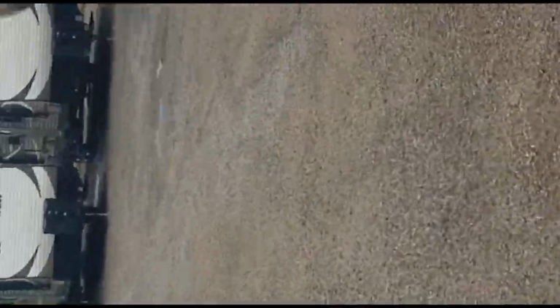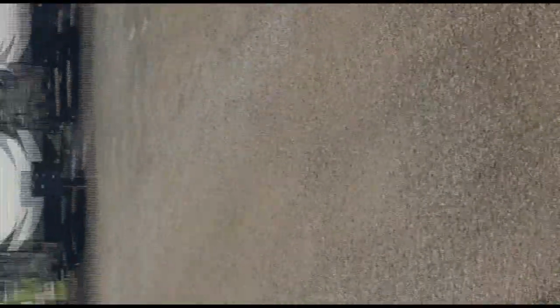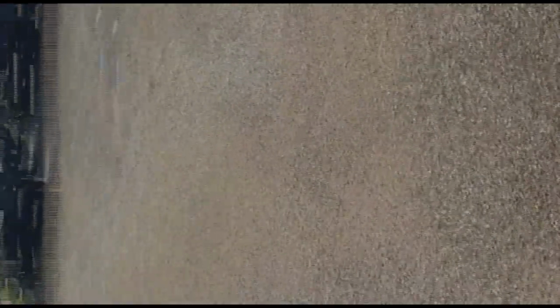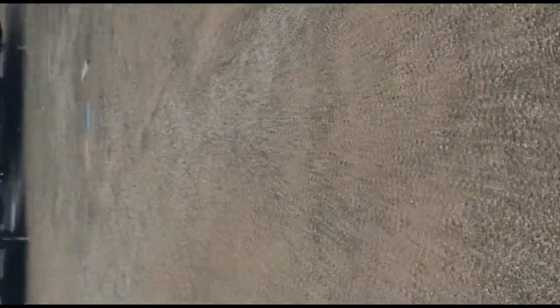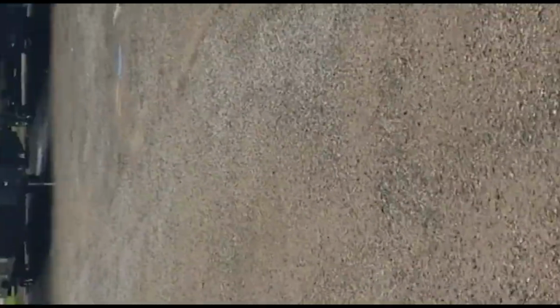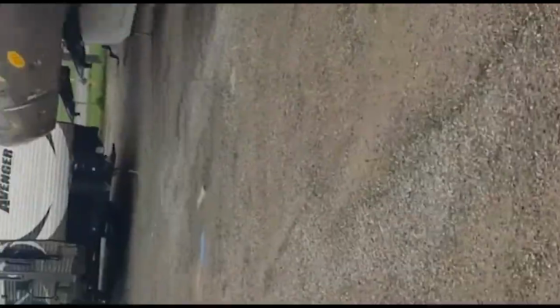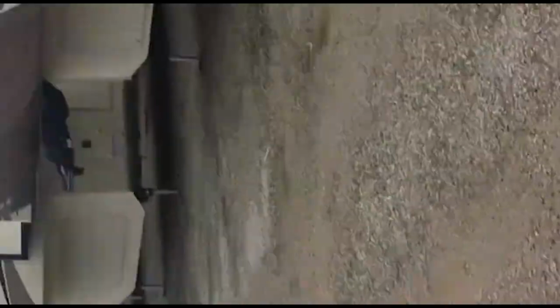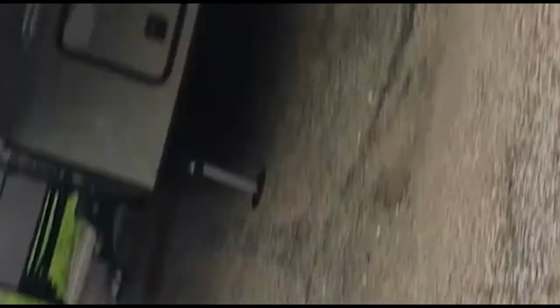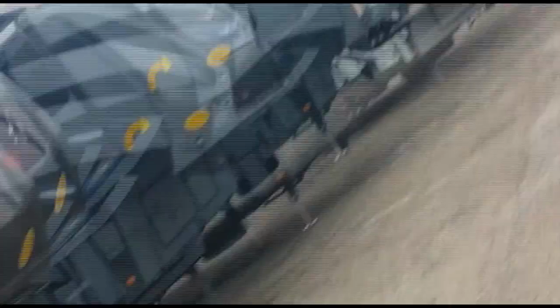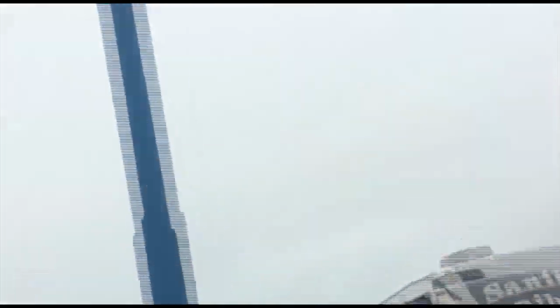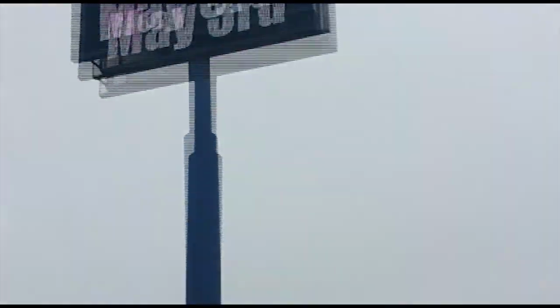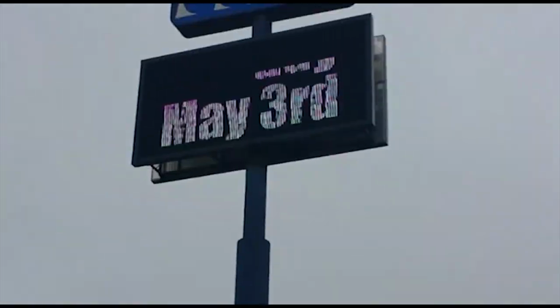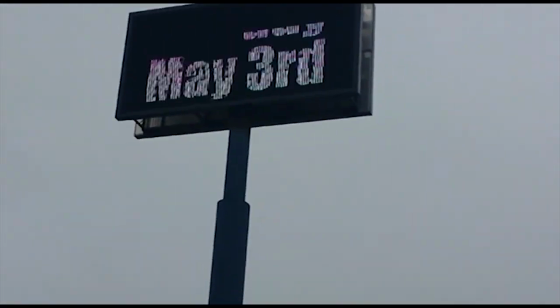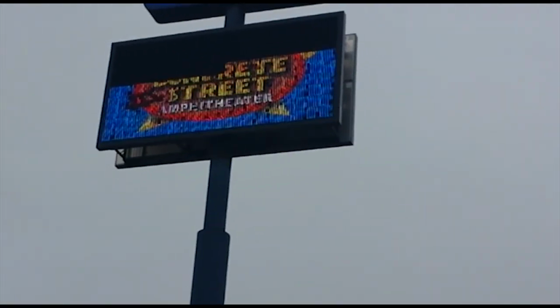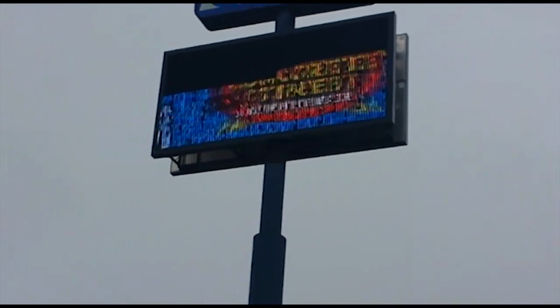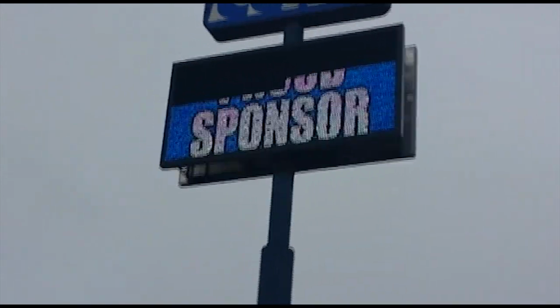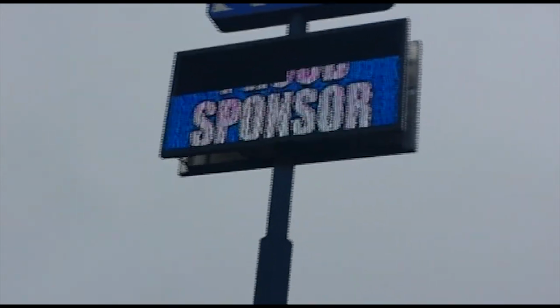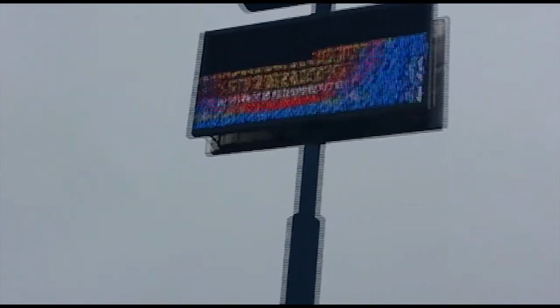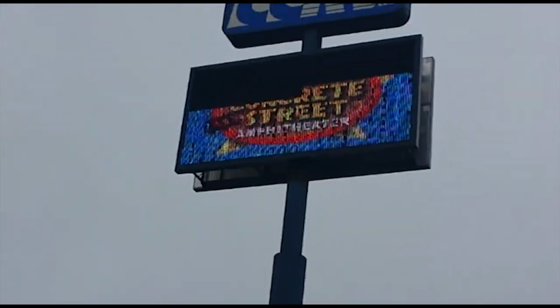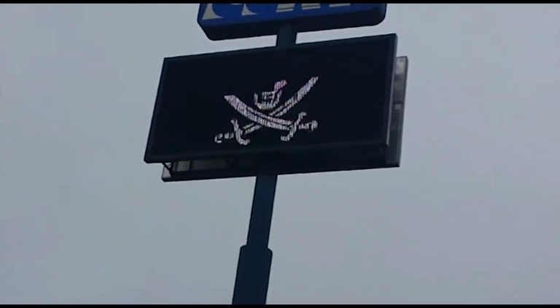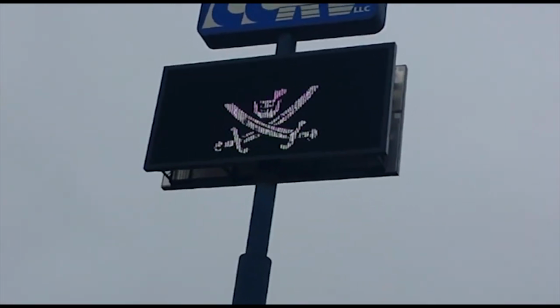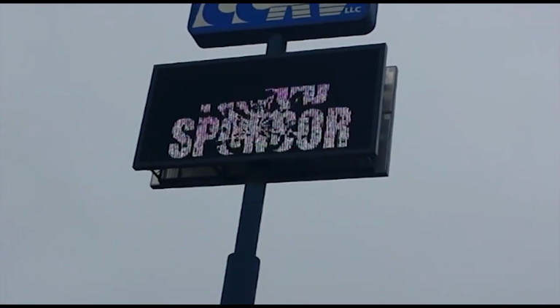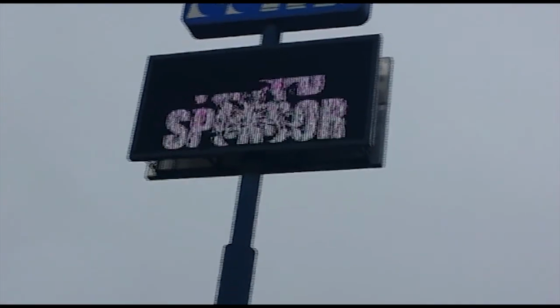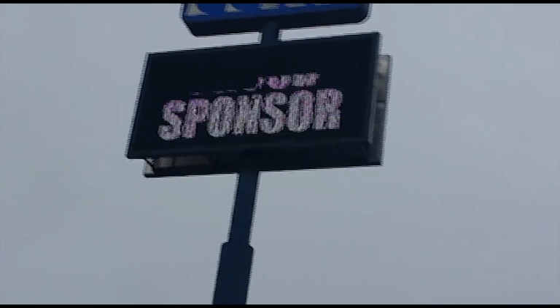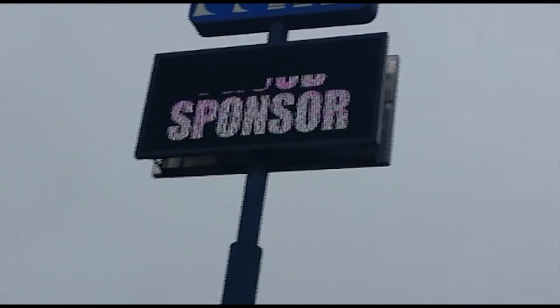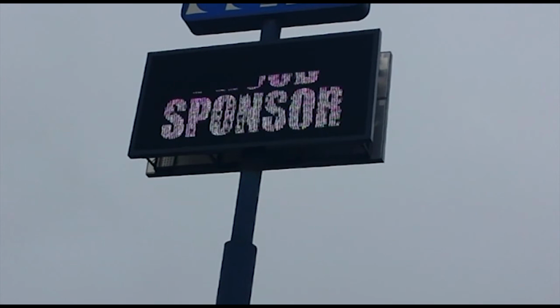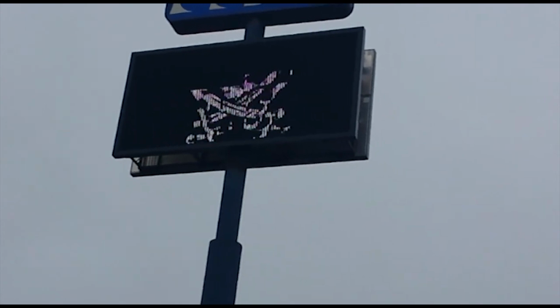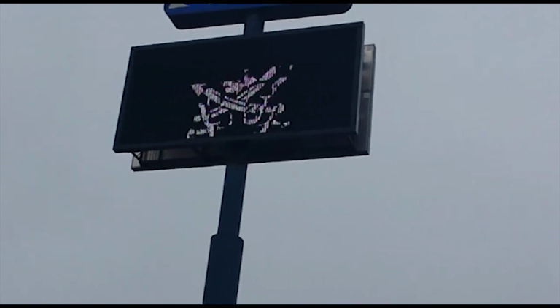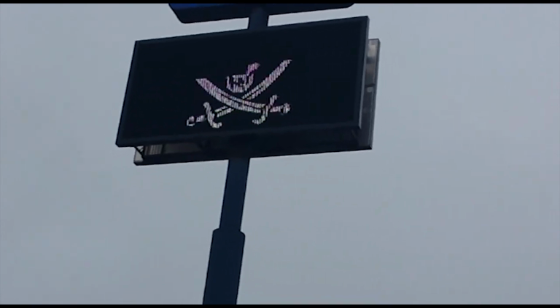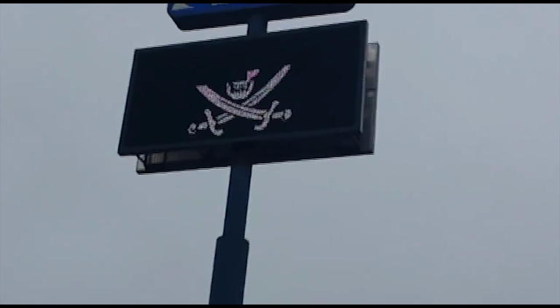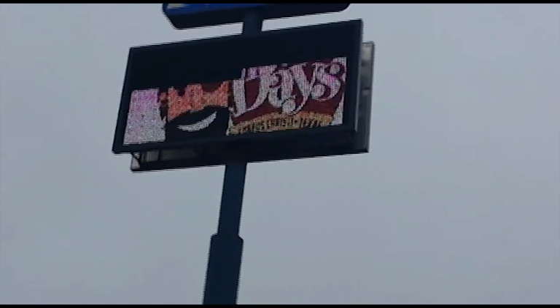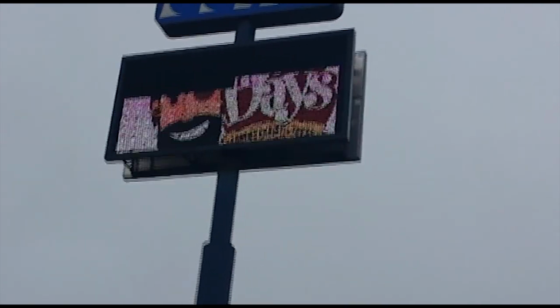Again it's April 18th, 2015. As you can see, the top half of the sign is still not working.